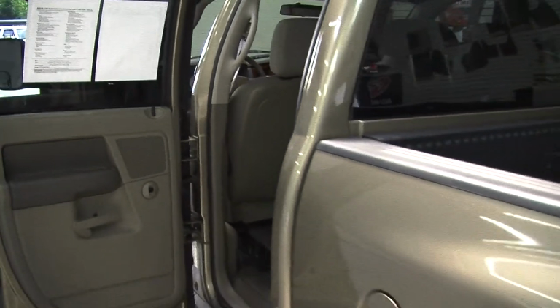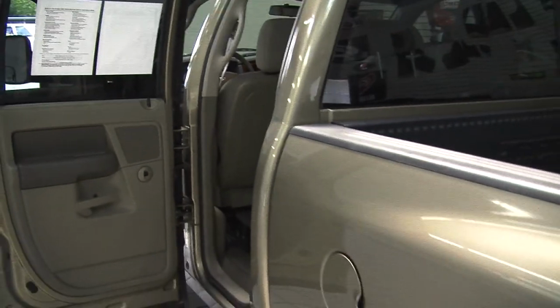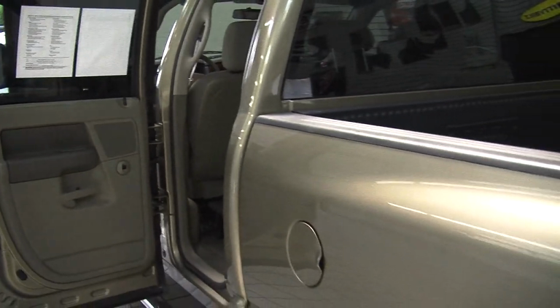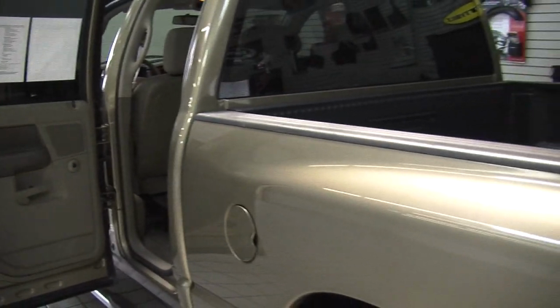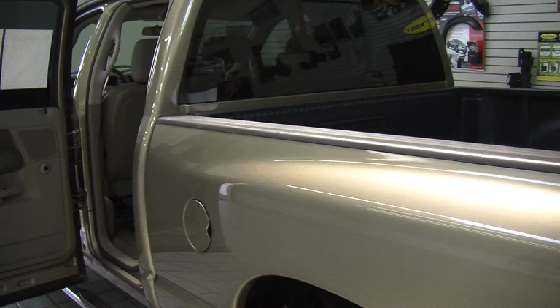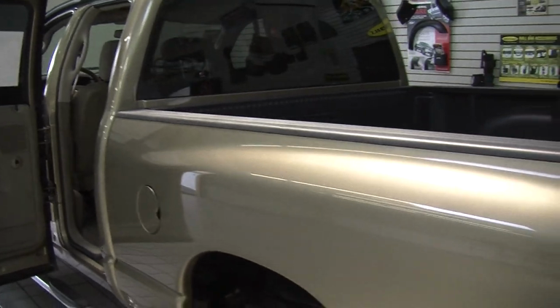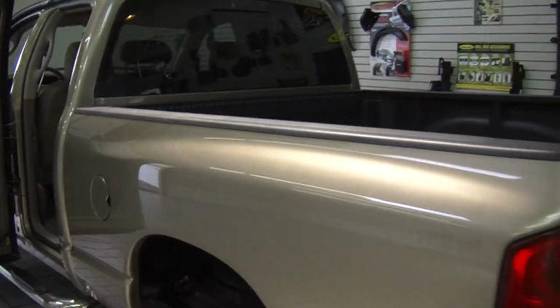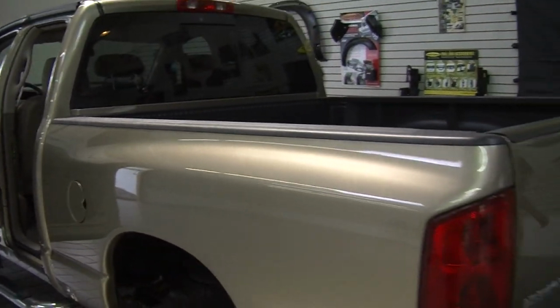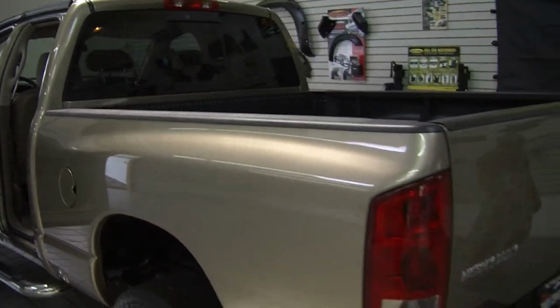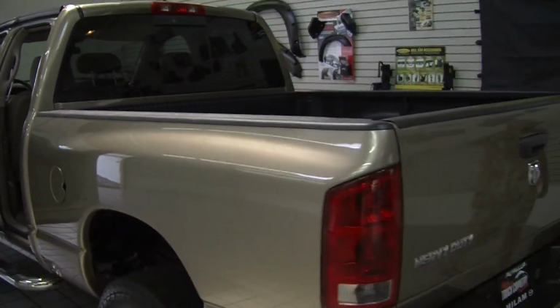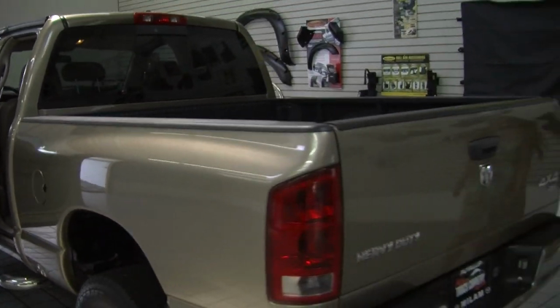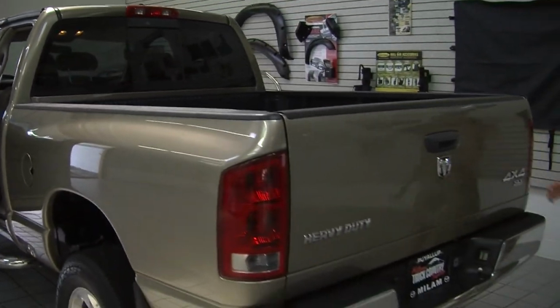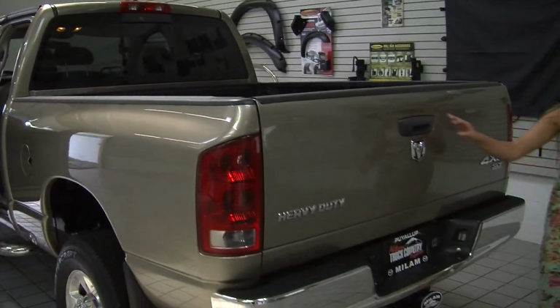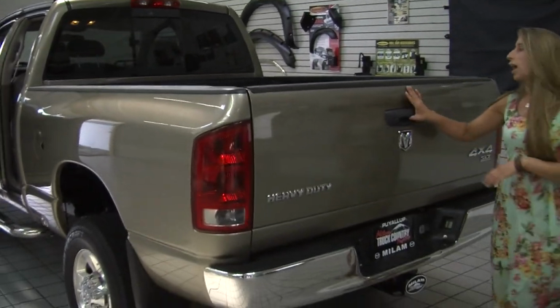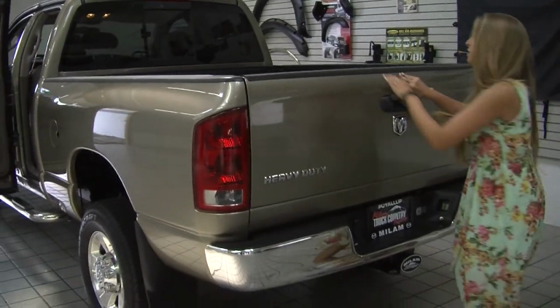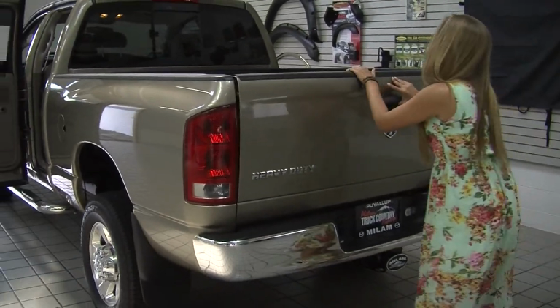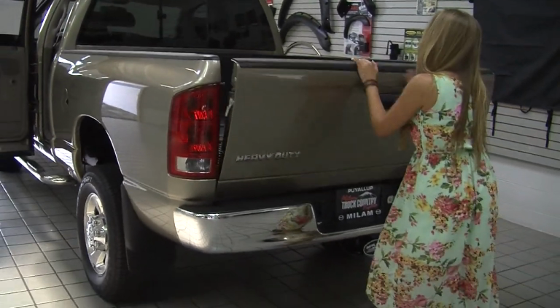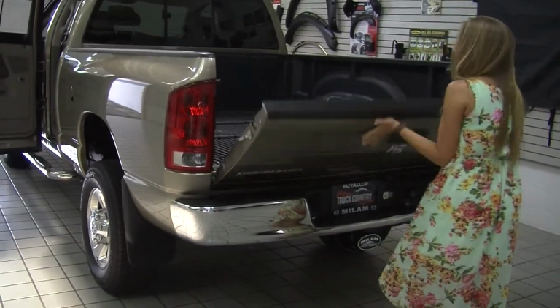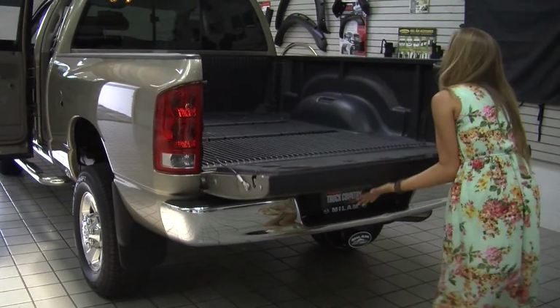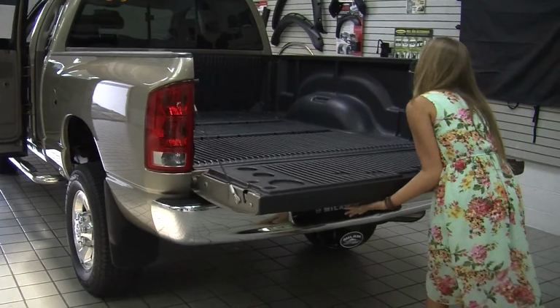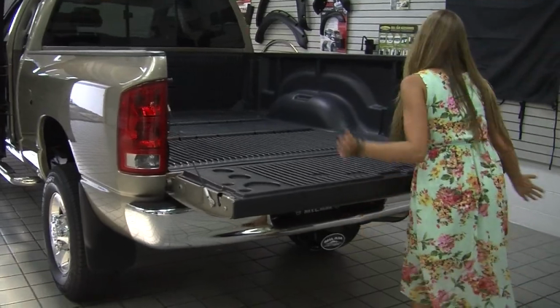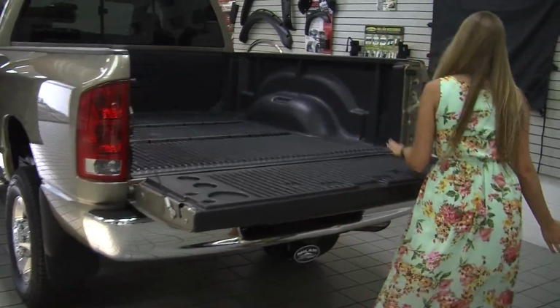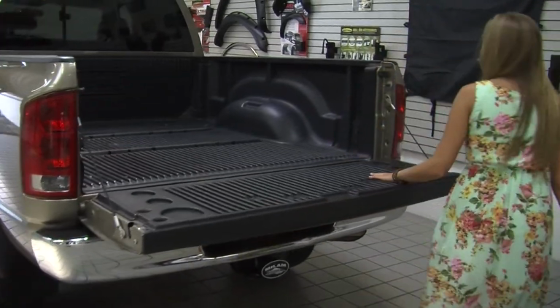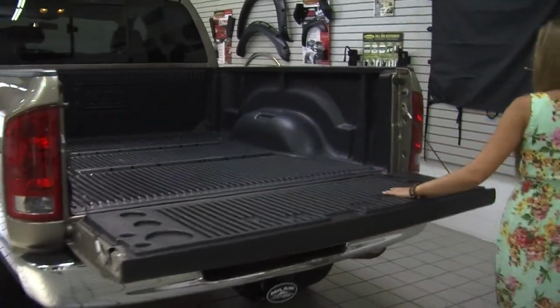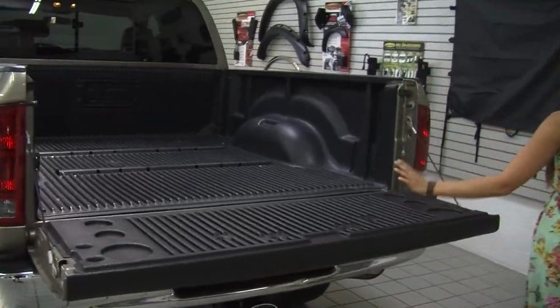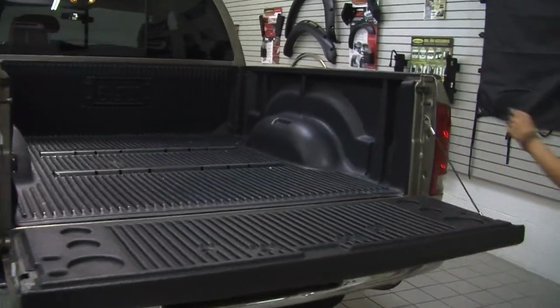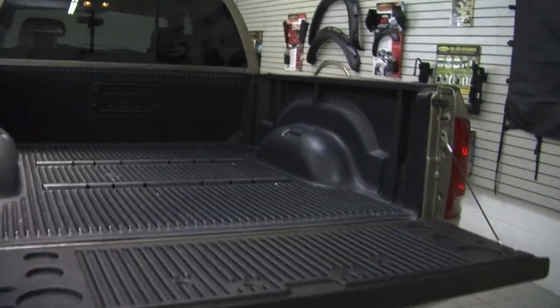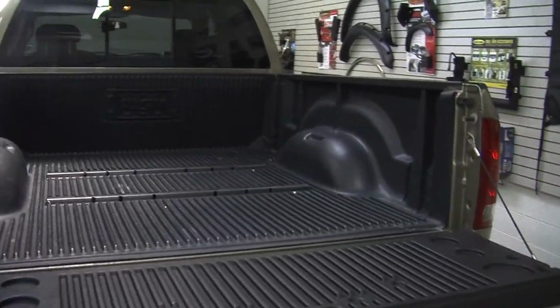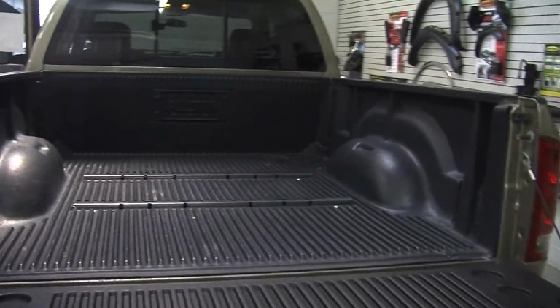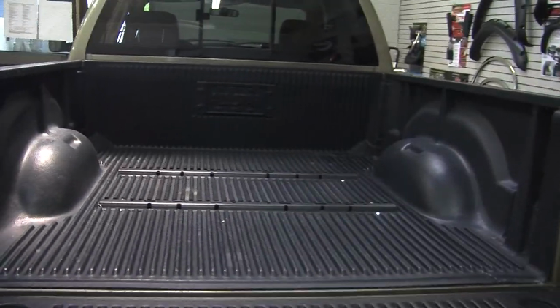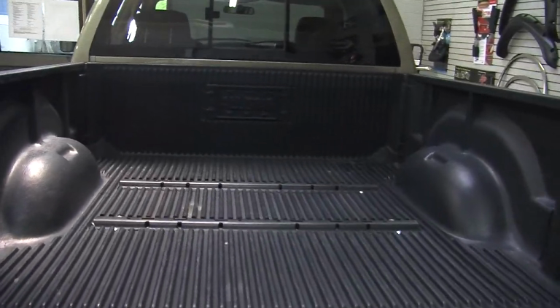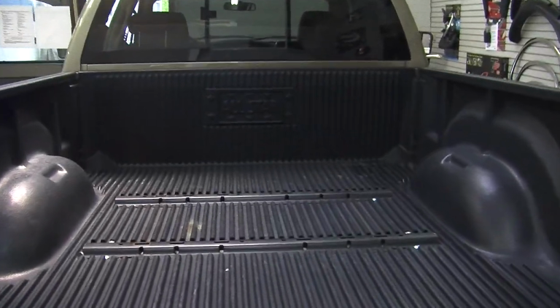In the very back it has a class three tow package. It has a decent sized bed with an all-star plastic bed liner. It is also set up for a fifth wheel hookup as you can see.